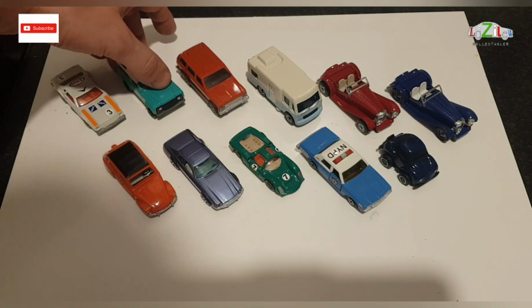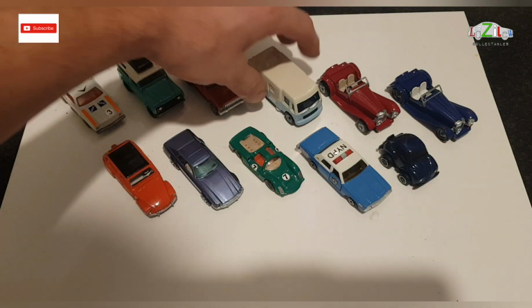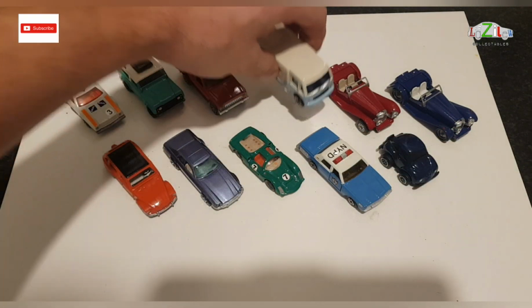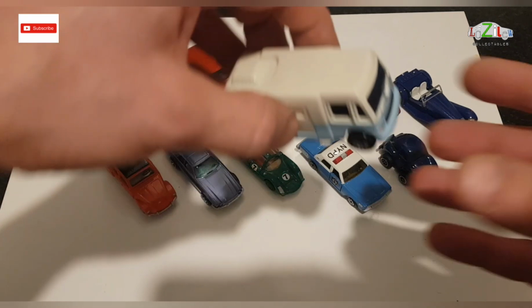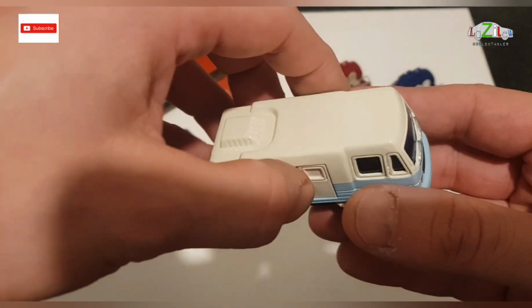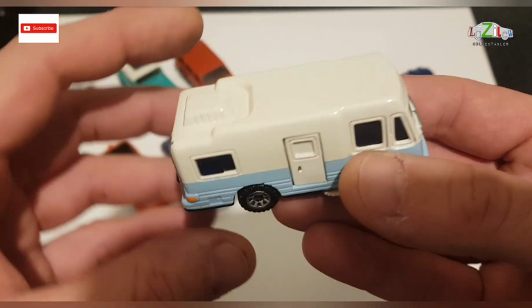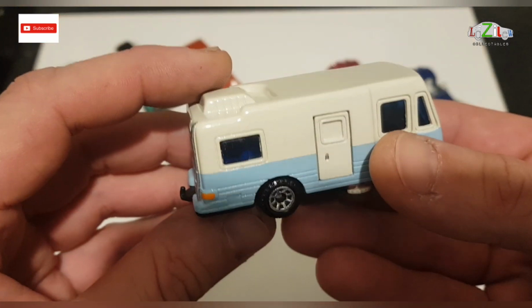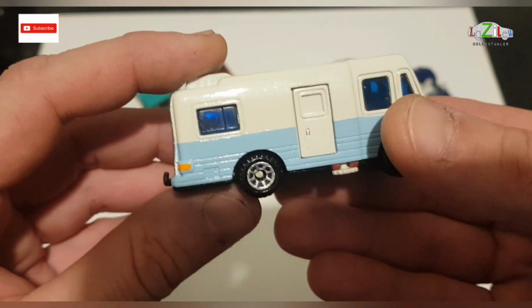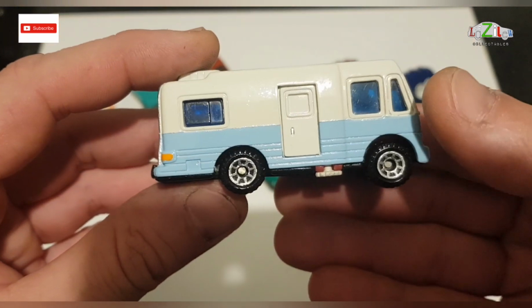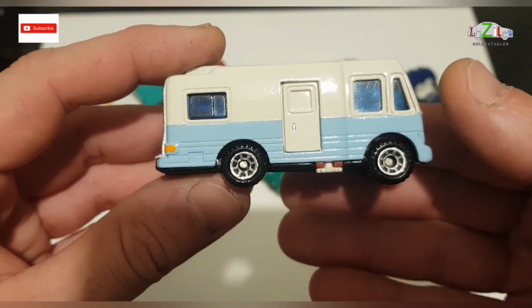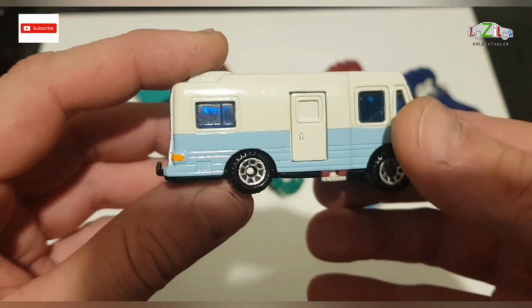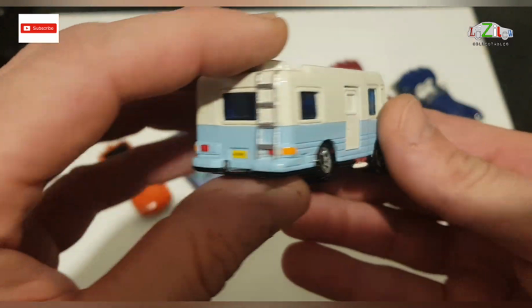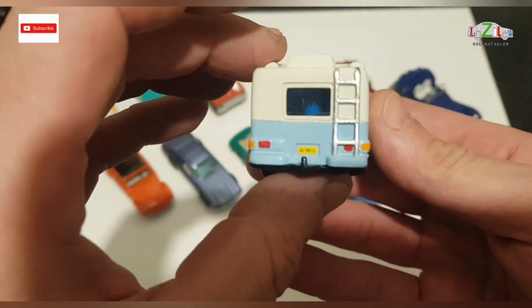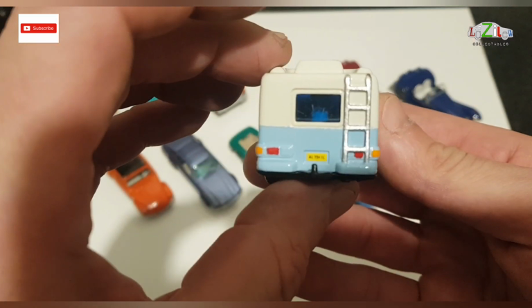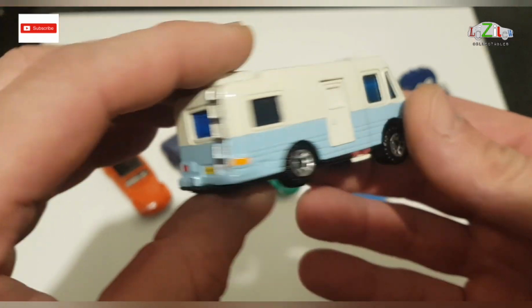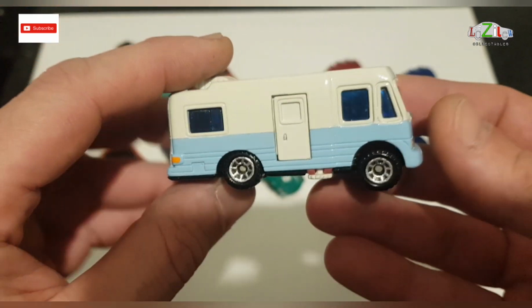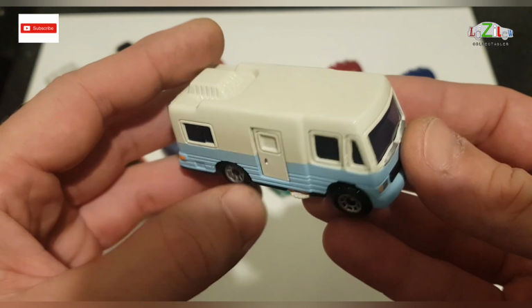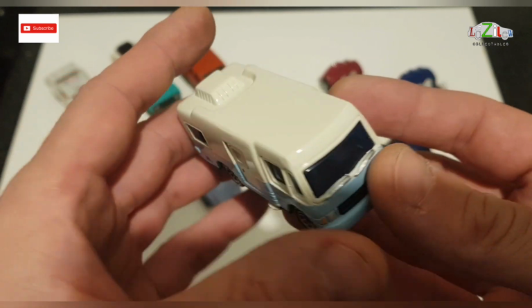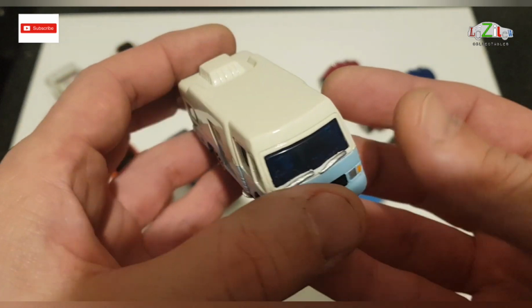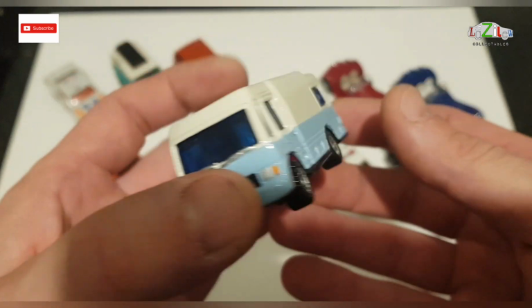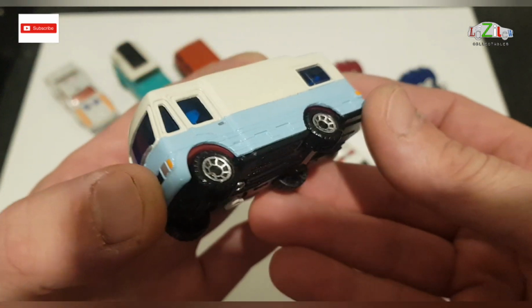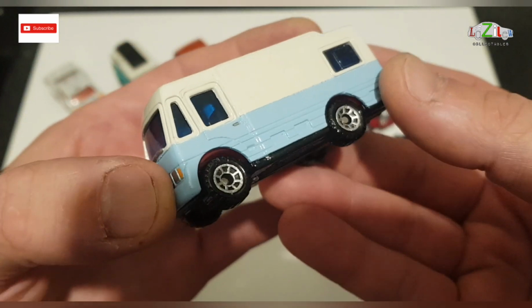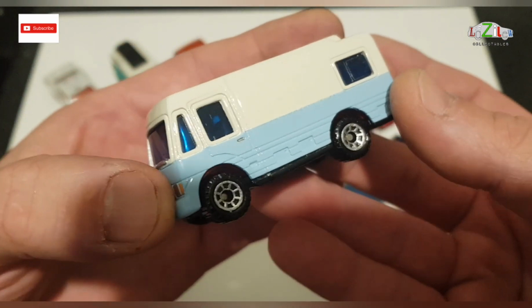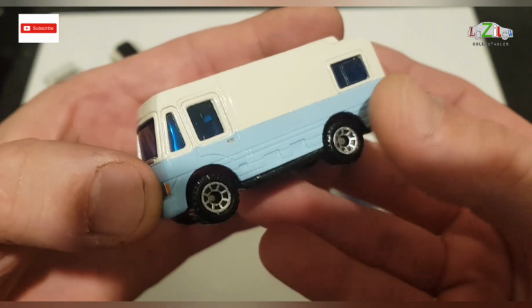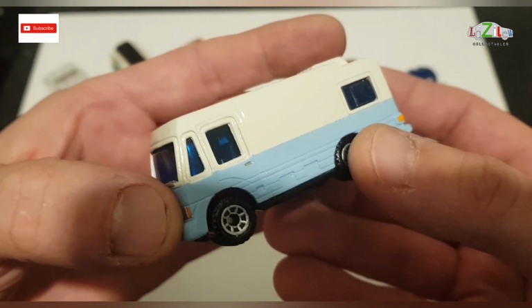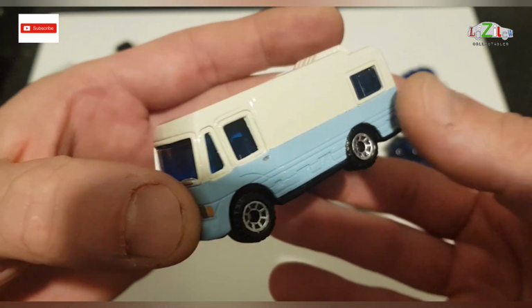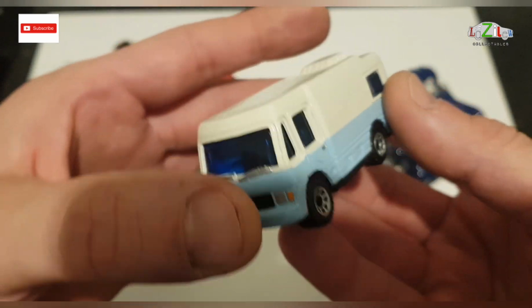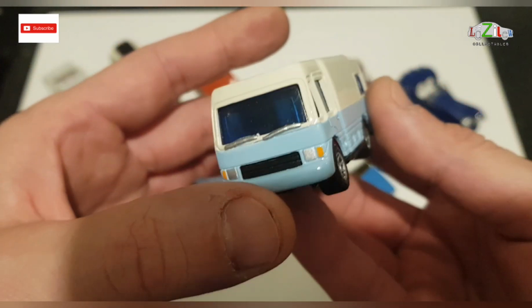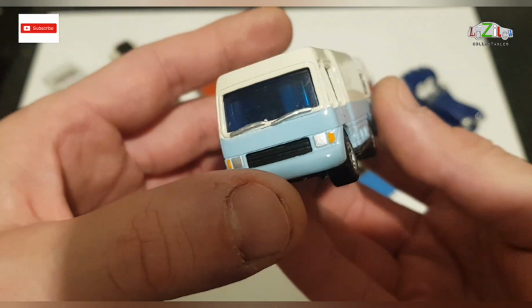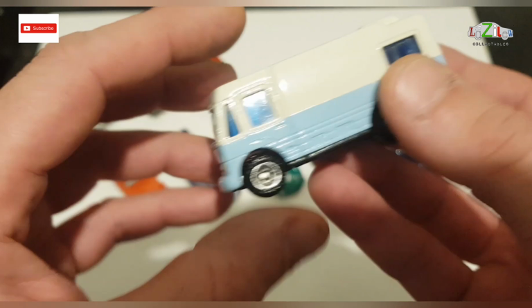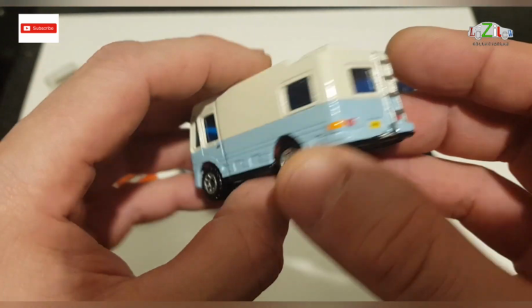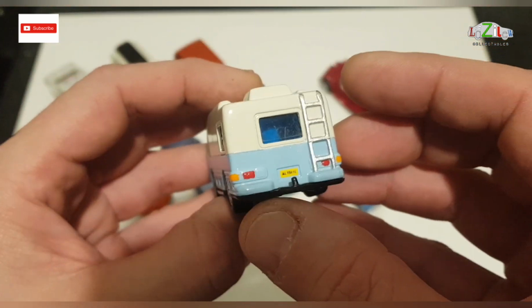And I've got the camper van, which he liked again. He said it's really good and he didn't expect me to do such a good job with this Matchbox. But this came out nice as well.